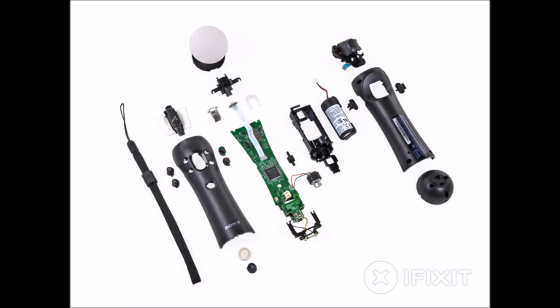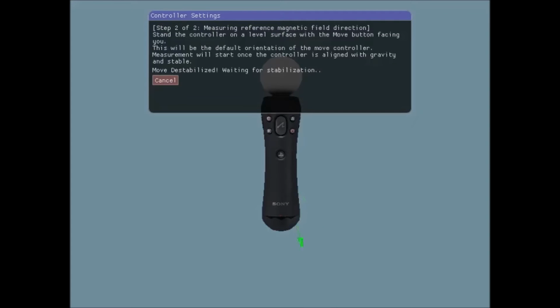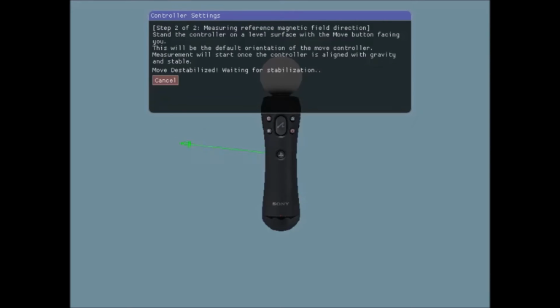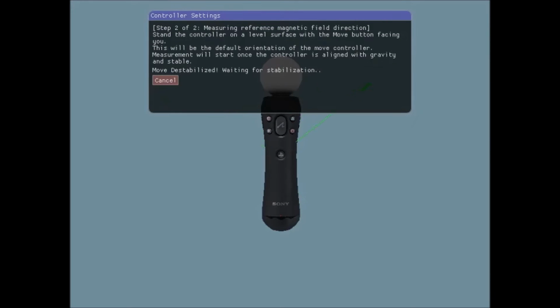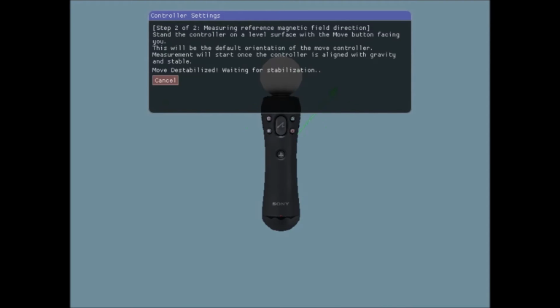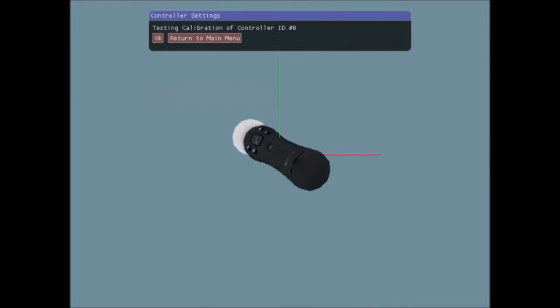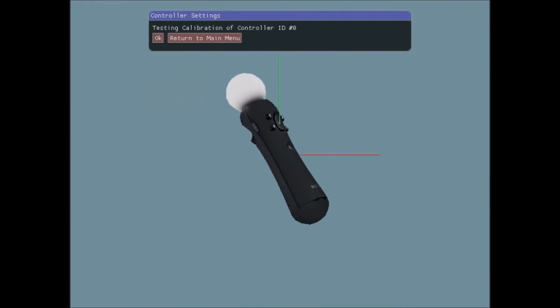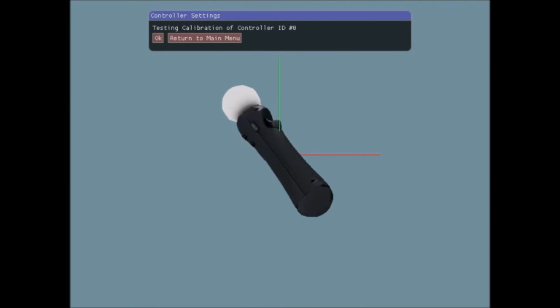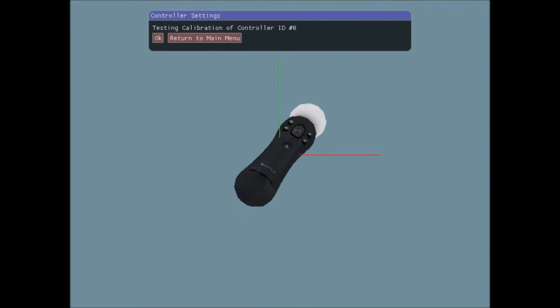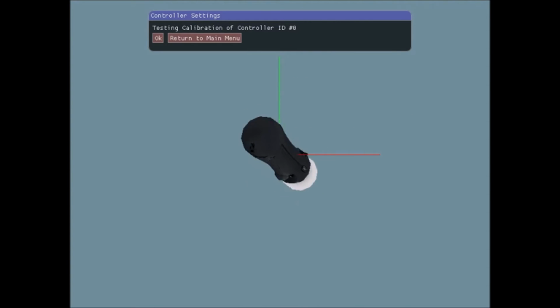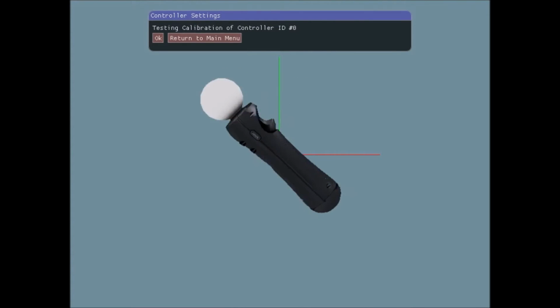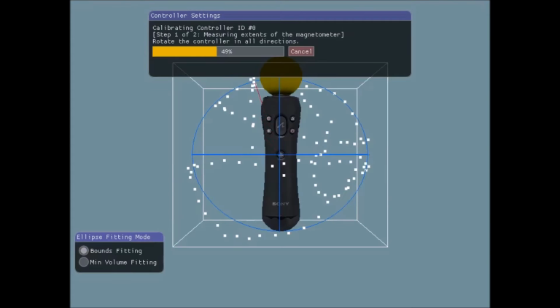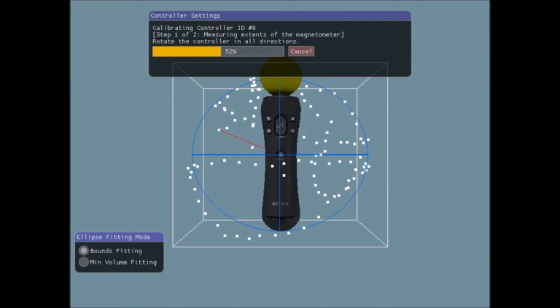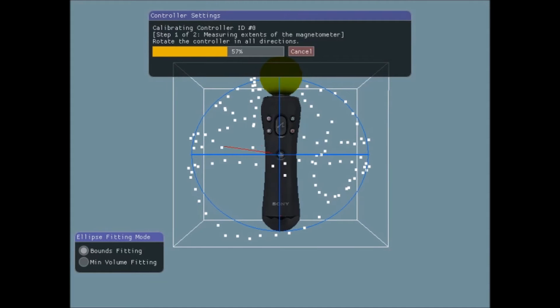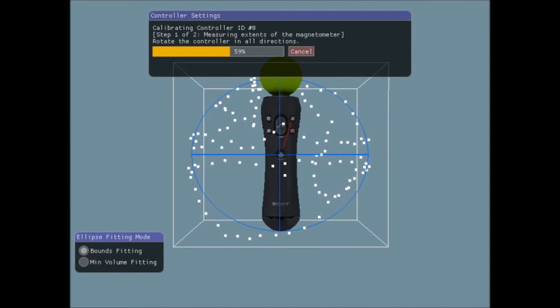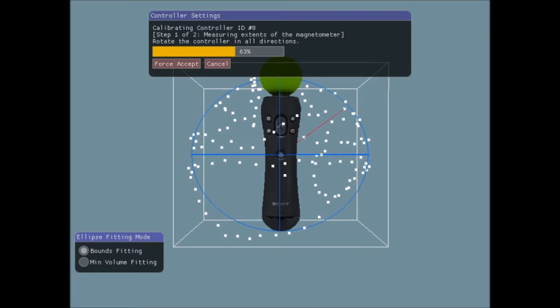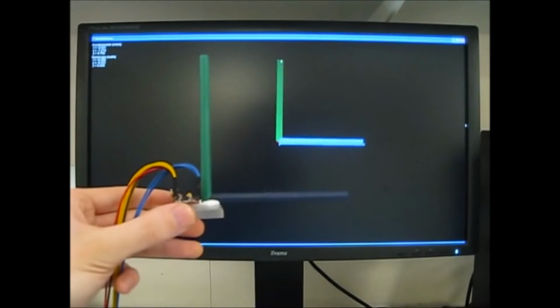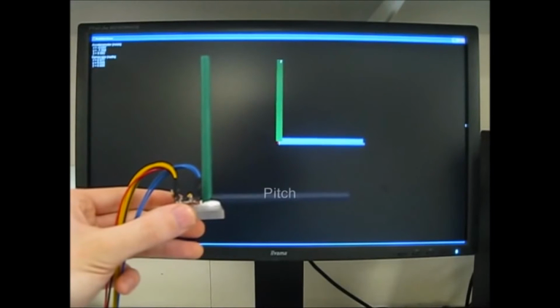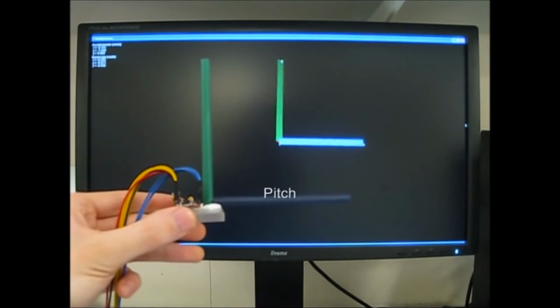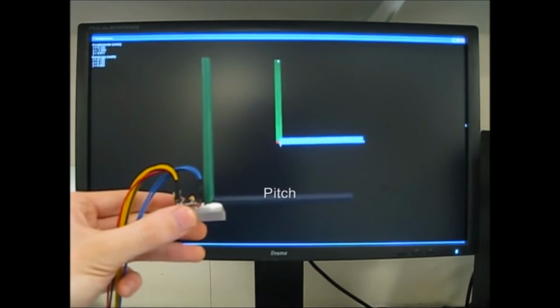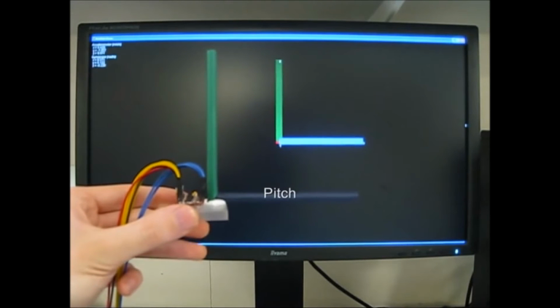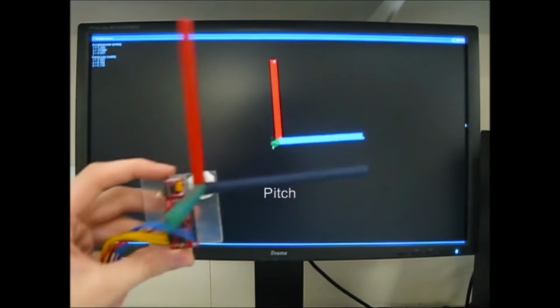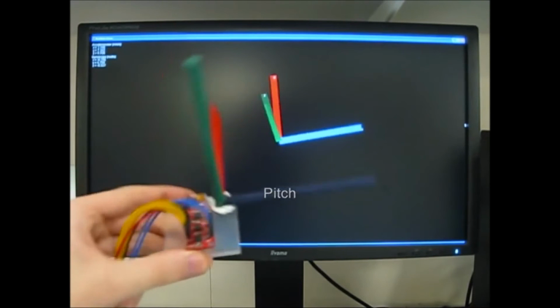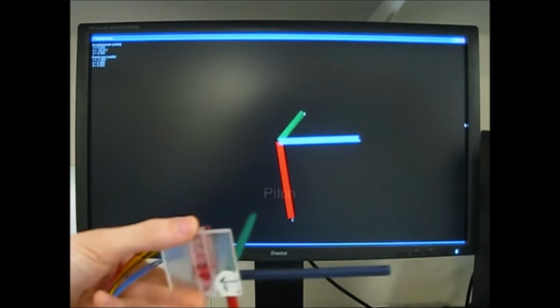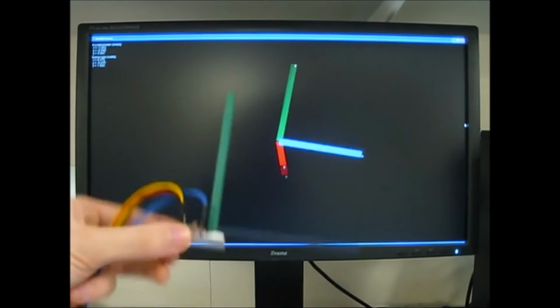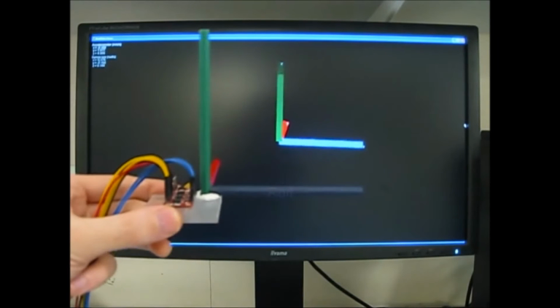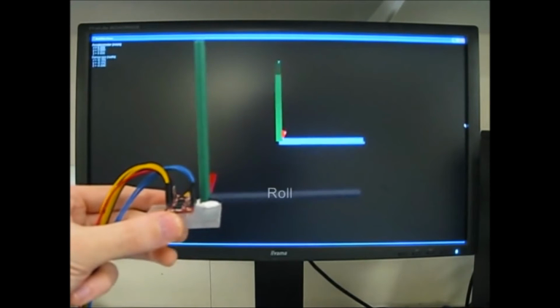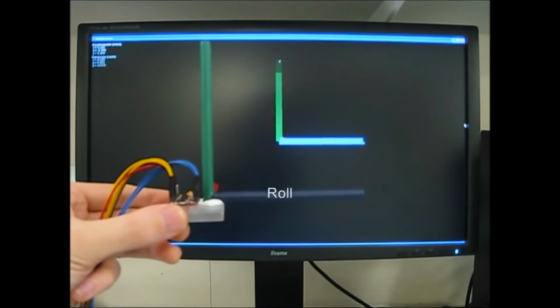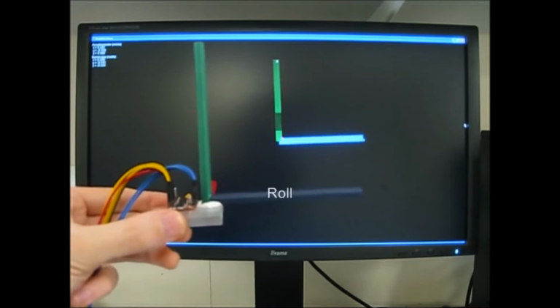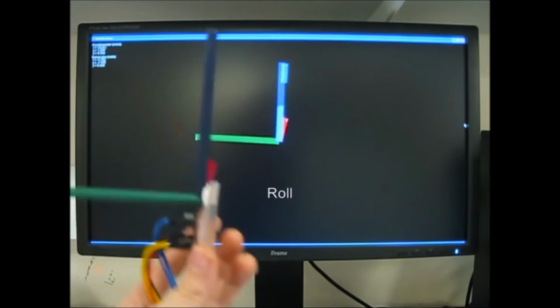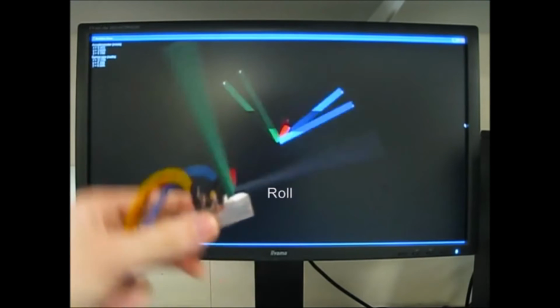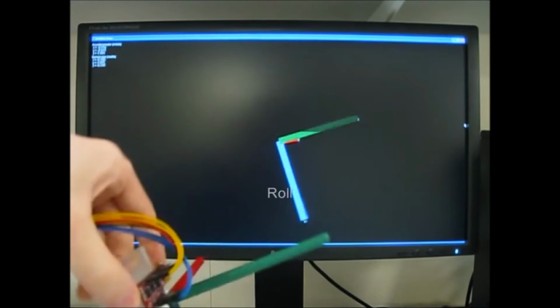The accelerometer gives you the direction of gravity, the gyroscope tells you how the controller is turning, and the magnetometer is just a compass that says where north is. The three of those allow you to determine orientation. The magnetometer in particular allows you to fight yaw drift.